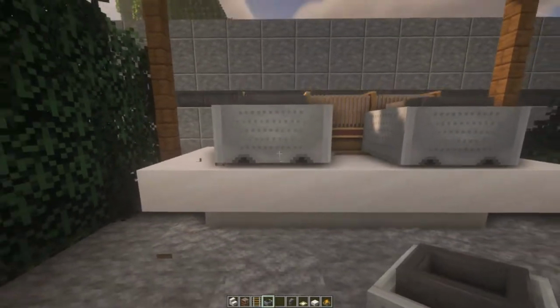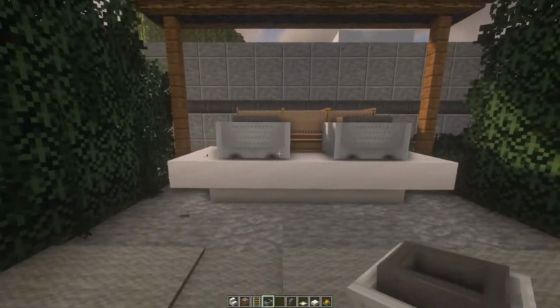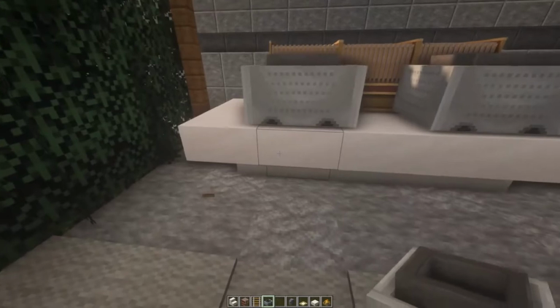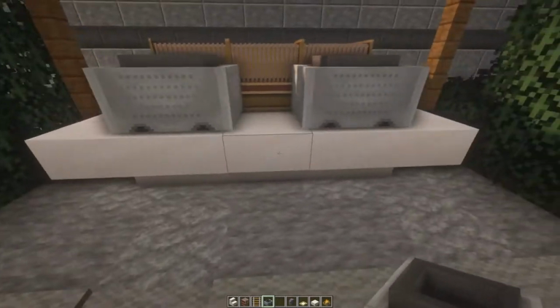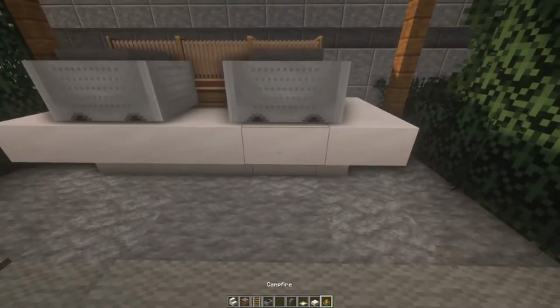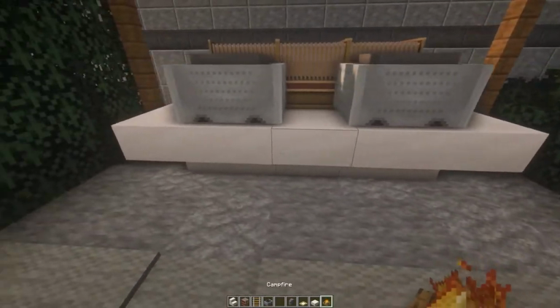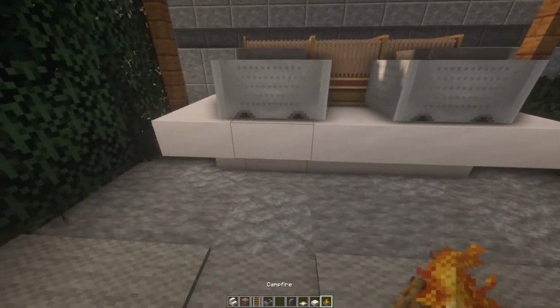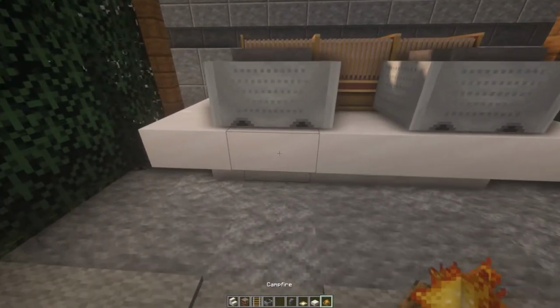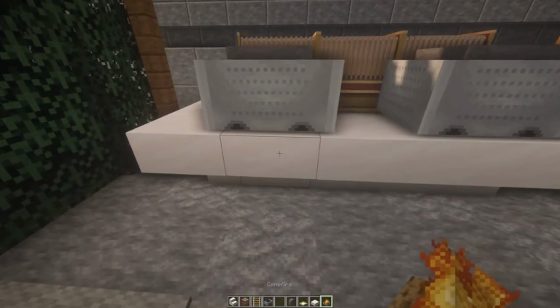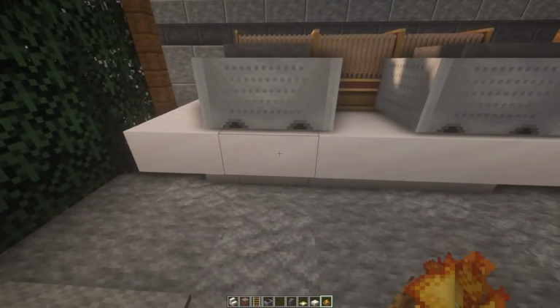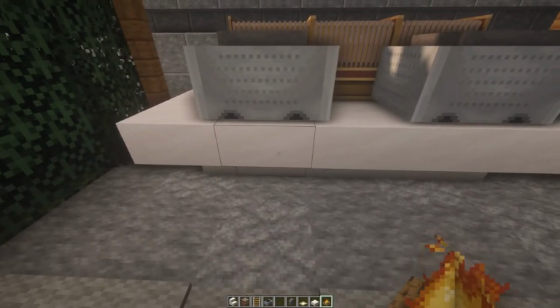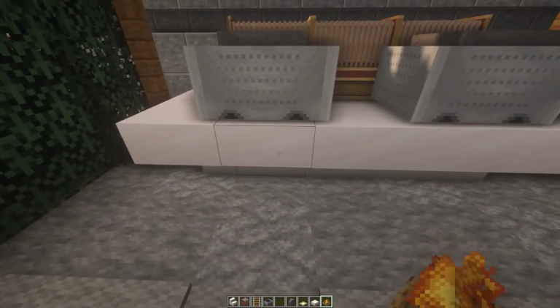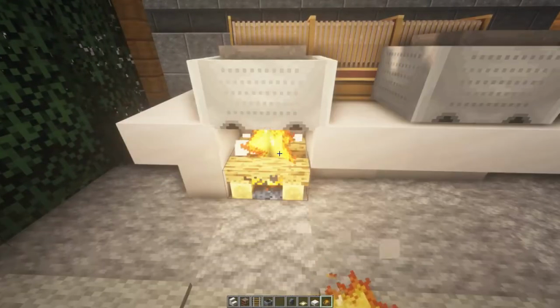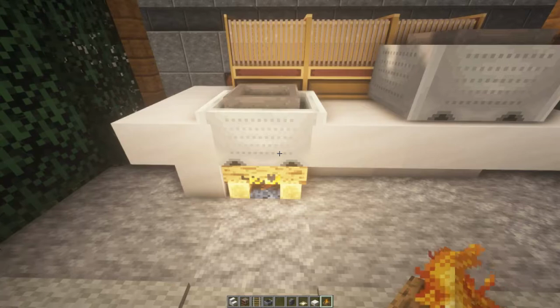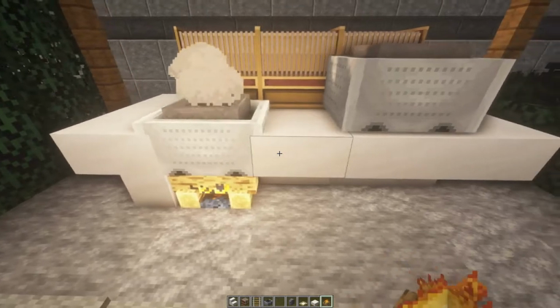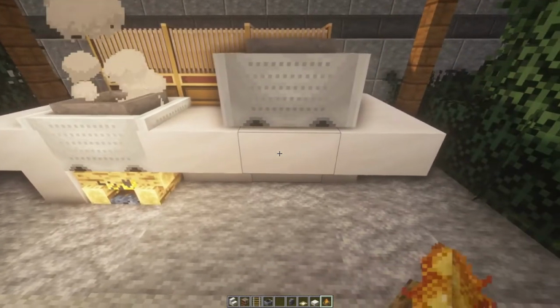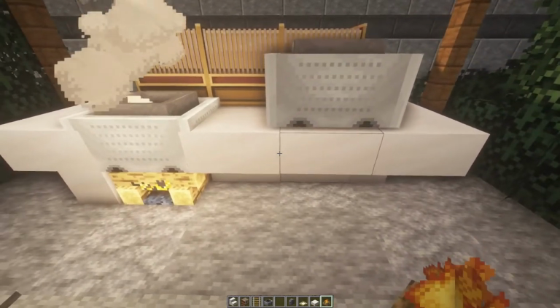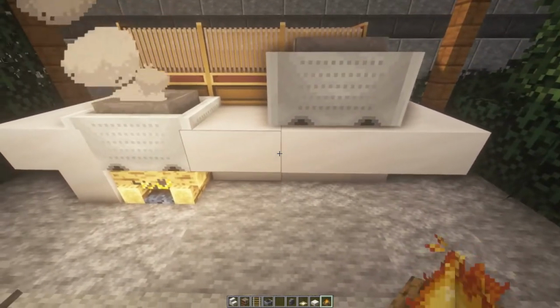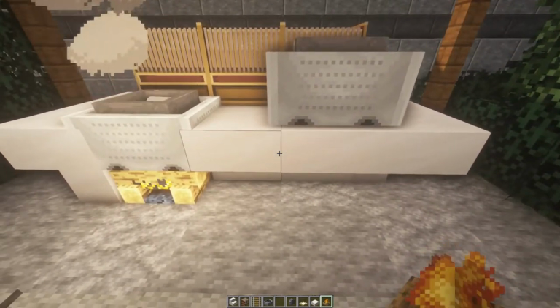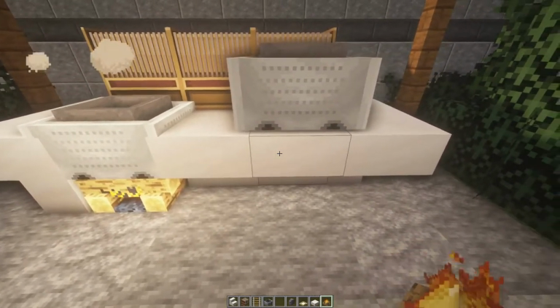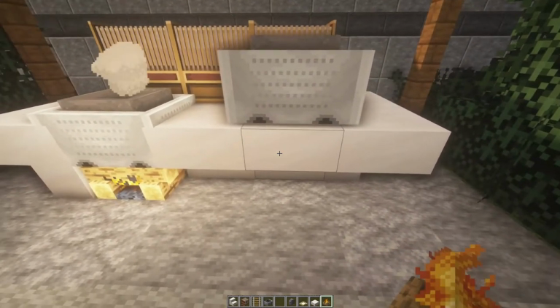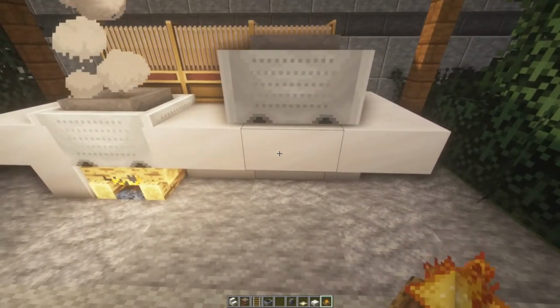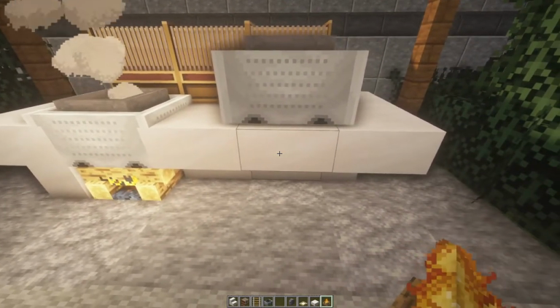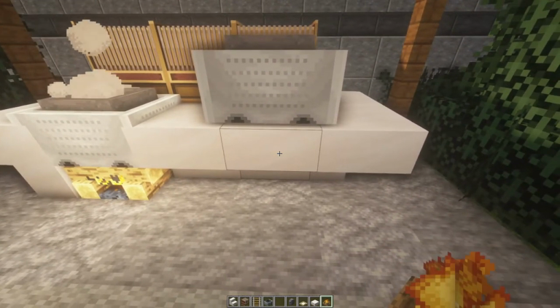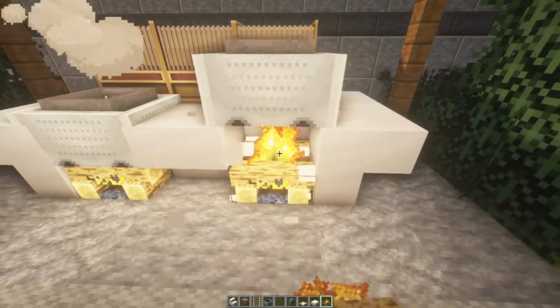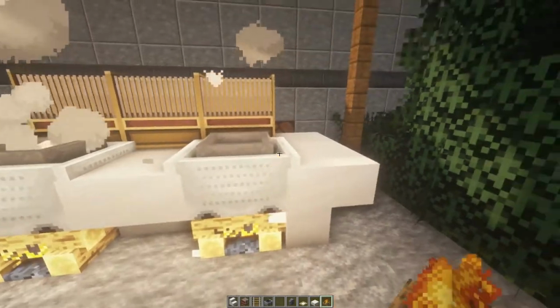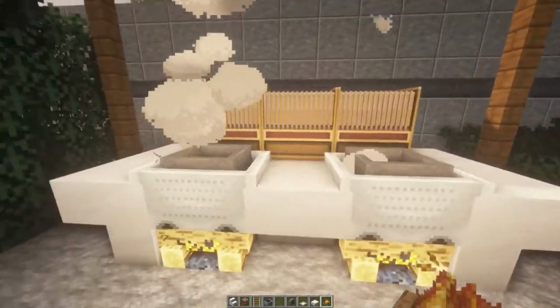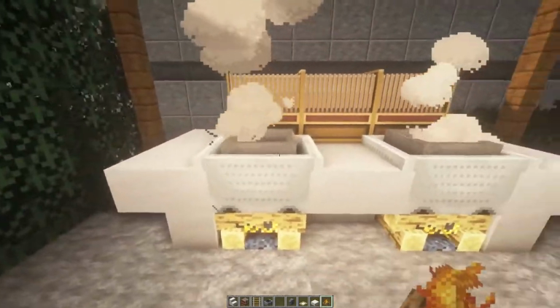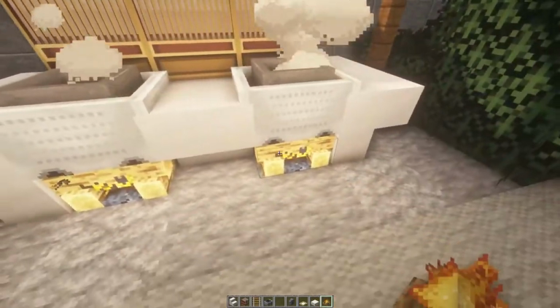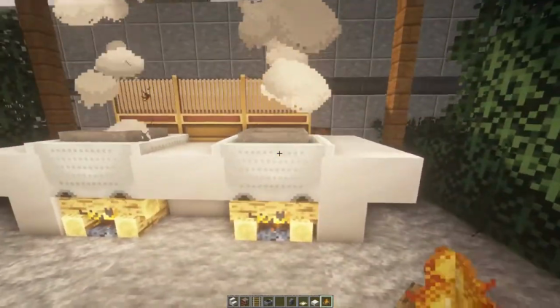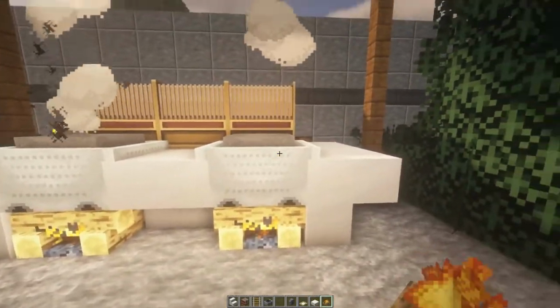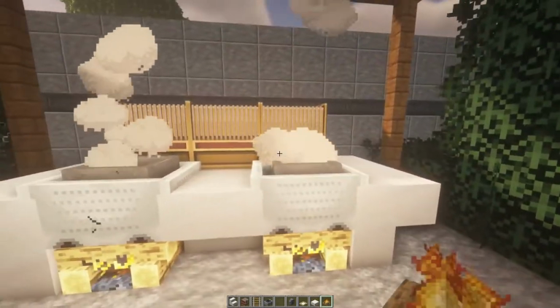So the next step is to break this and break this, and as you're breaking it, just replace it with a campfire. So left click, right click — or obviously if you're on a controller, left trigger, right trigger, whatever your block placement is. Again here: one, two. So now the hoppers have dropped down into this gap.